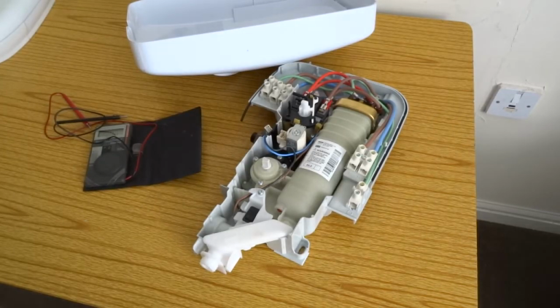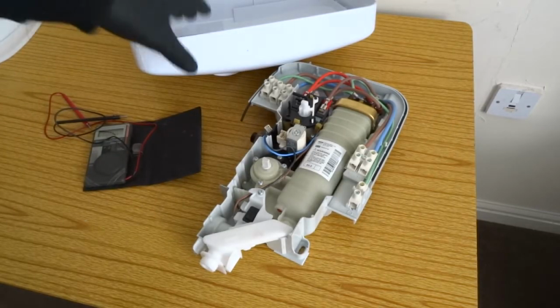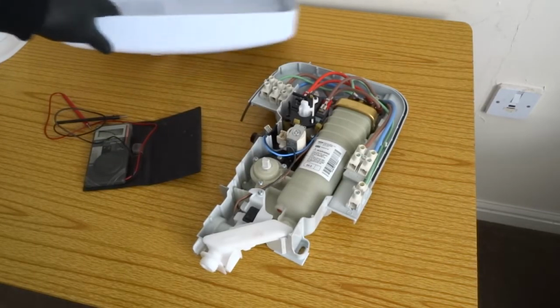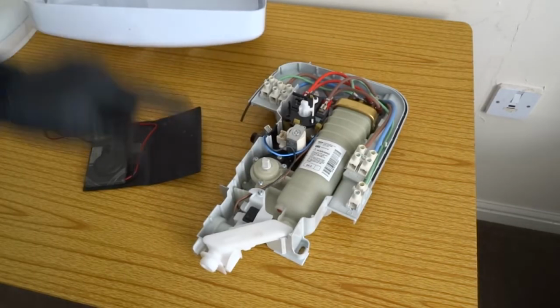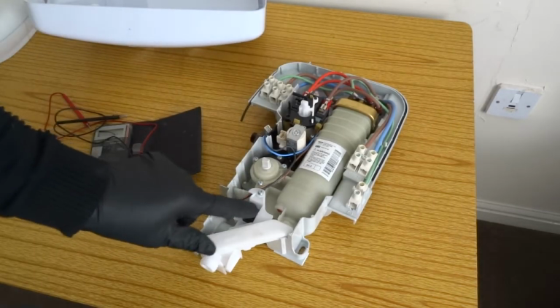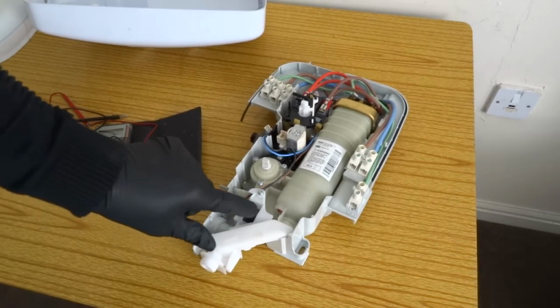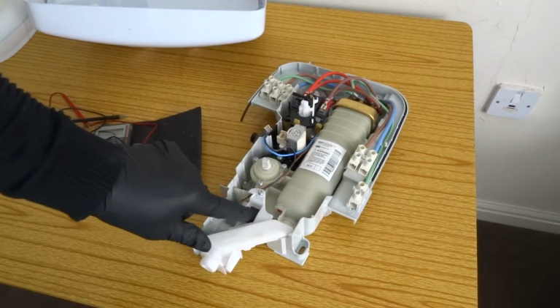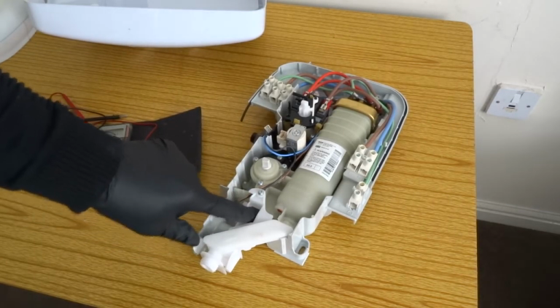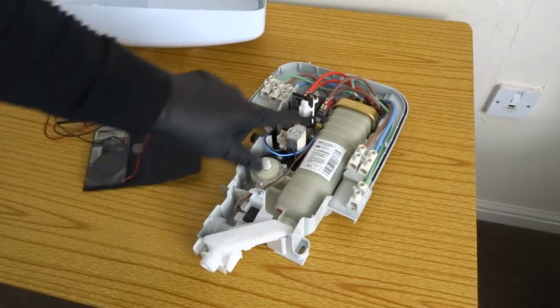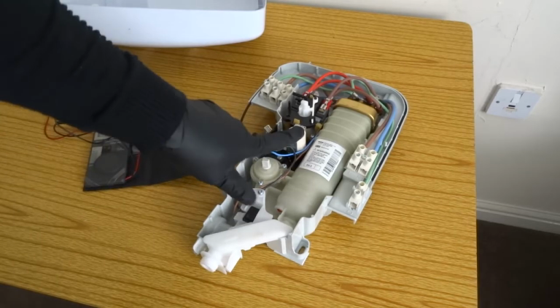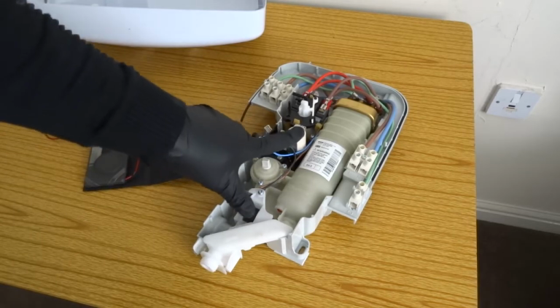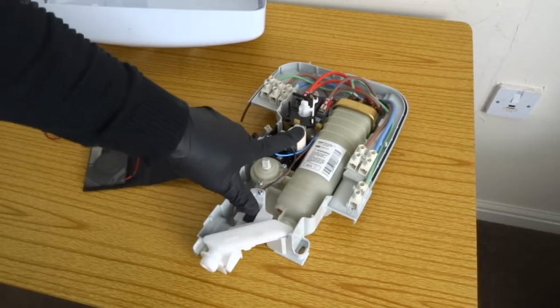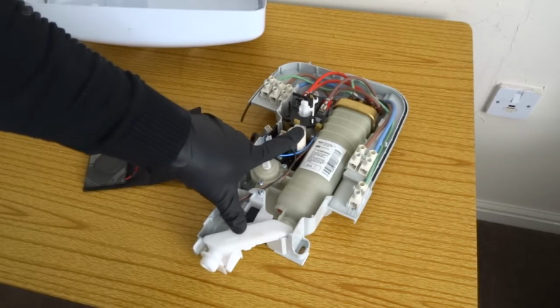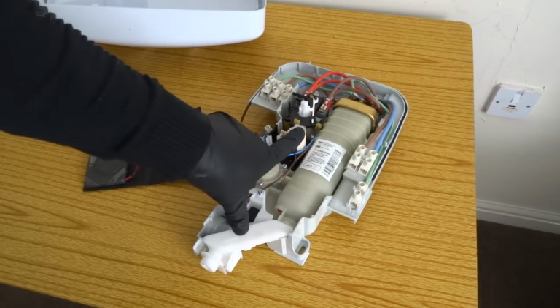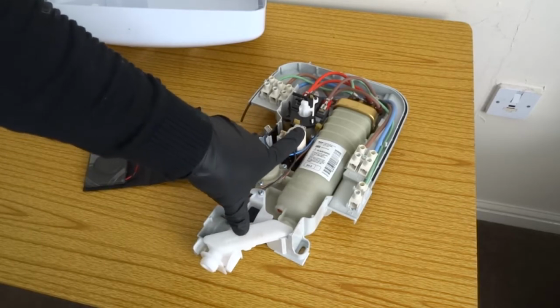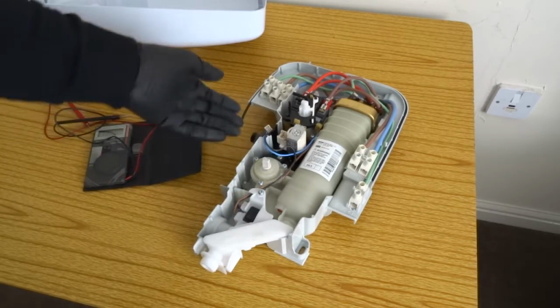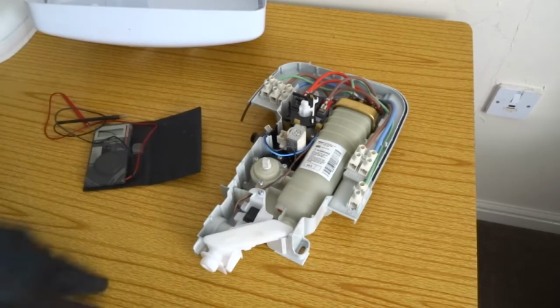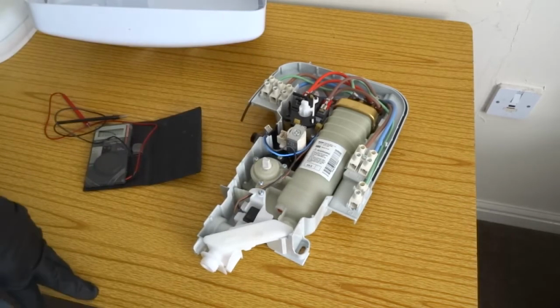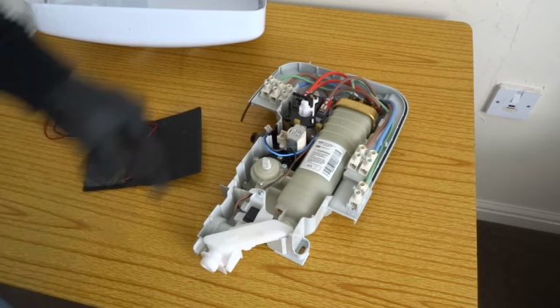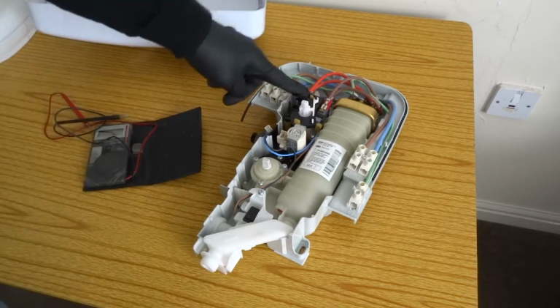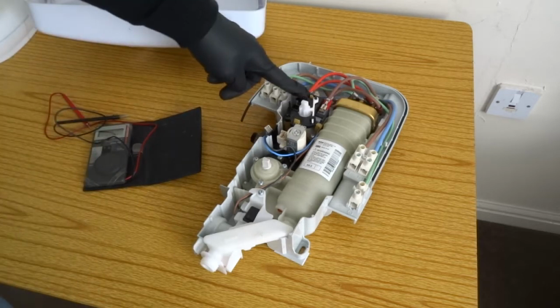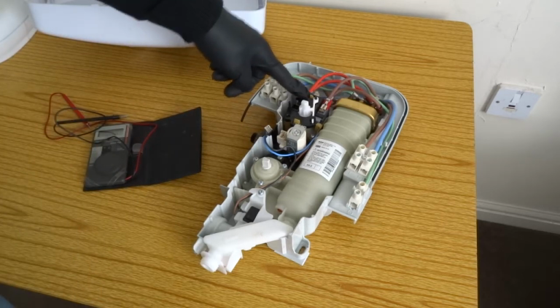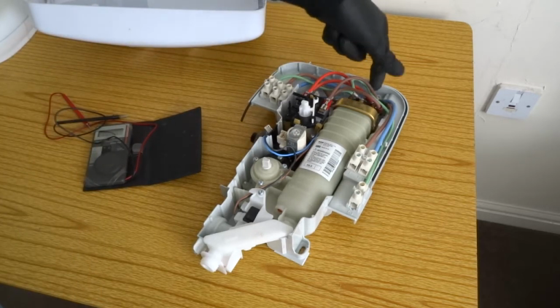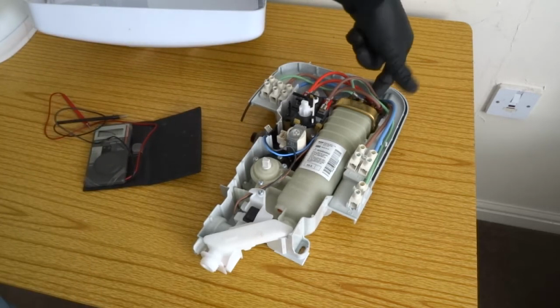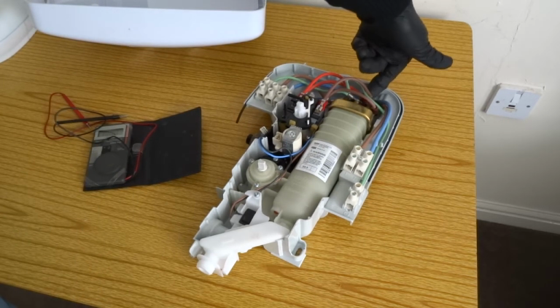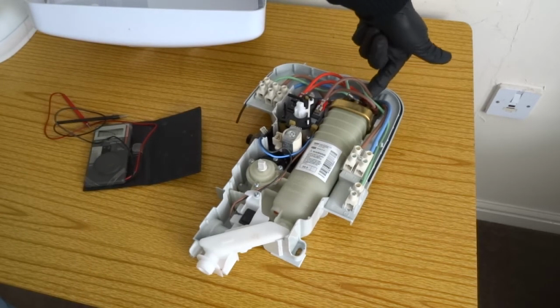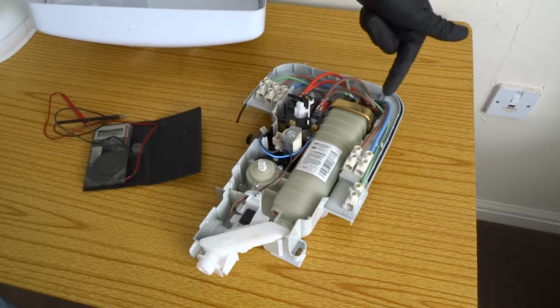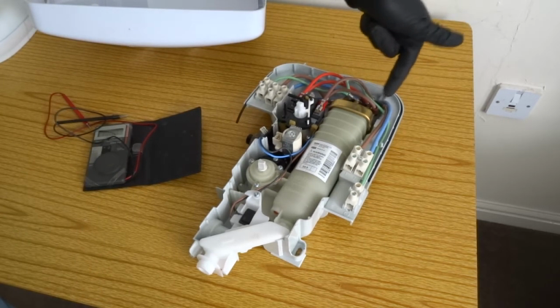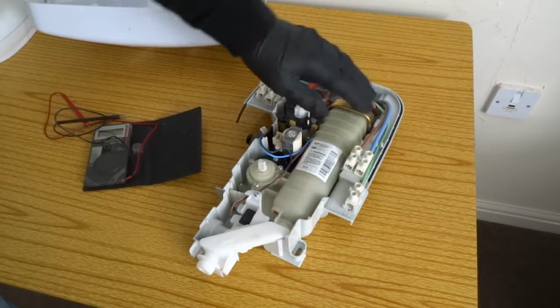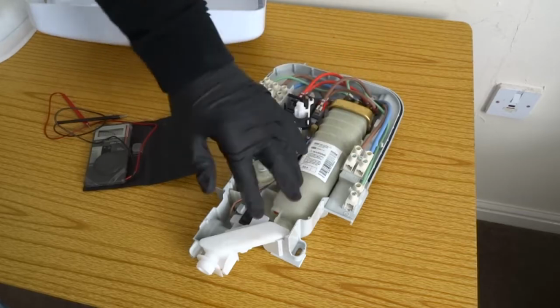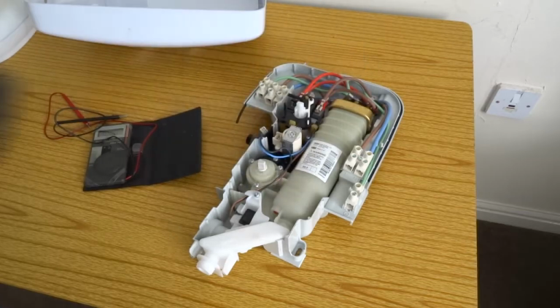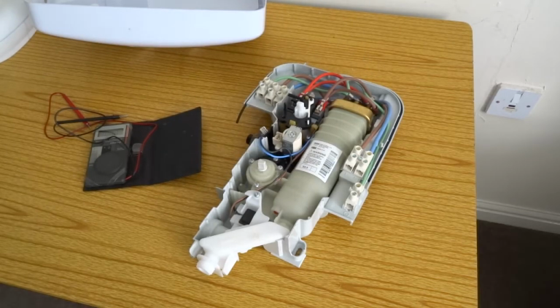So the most common problems are the on and off switch — these are weak and can go open circuit — the solenoids, so they don't let water in, the marker switches, the thermal cutout, and the elements of the heater itself.